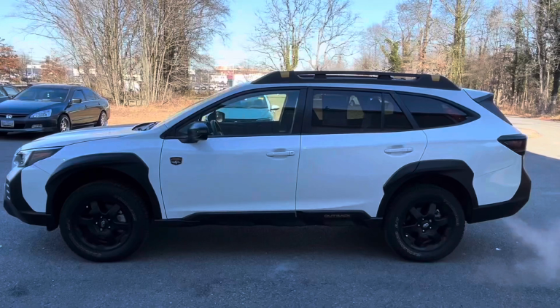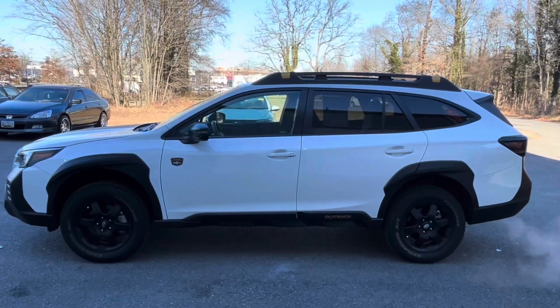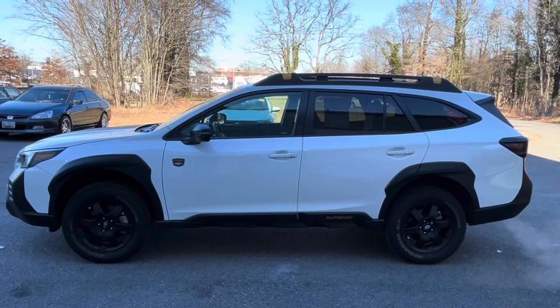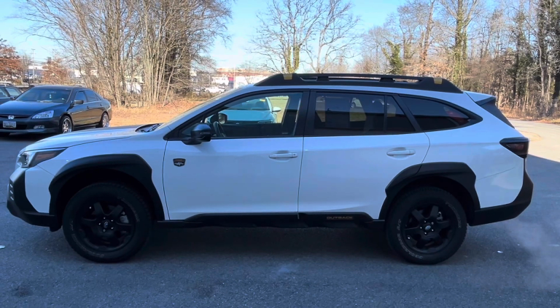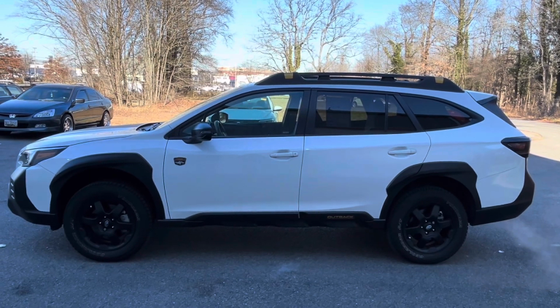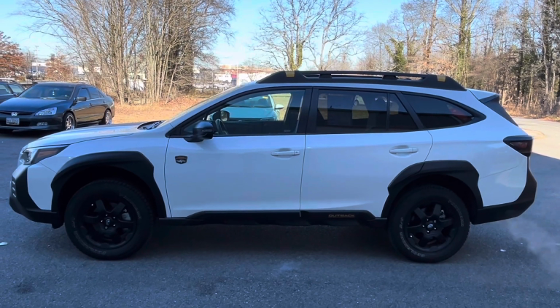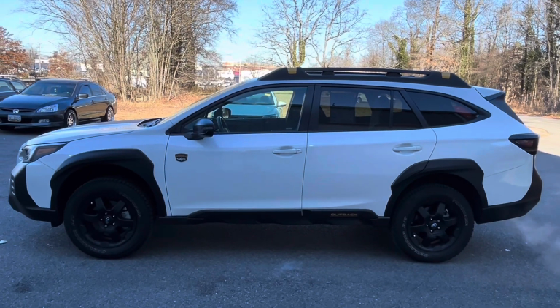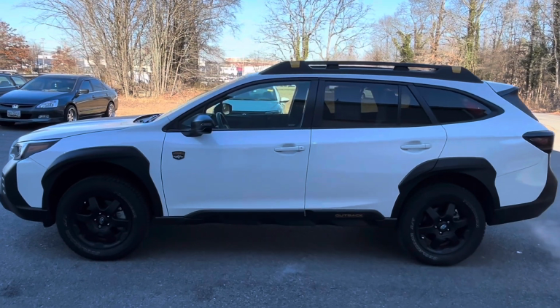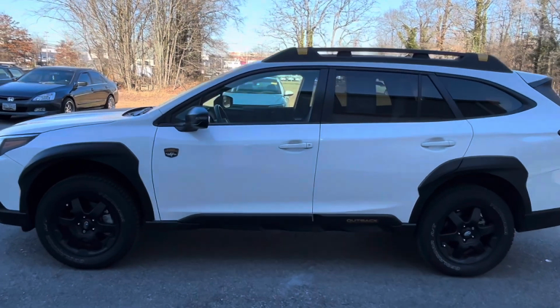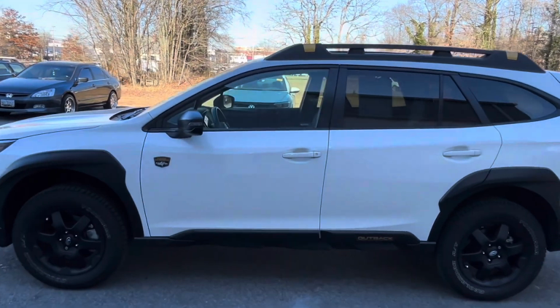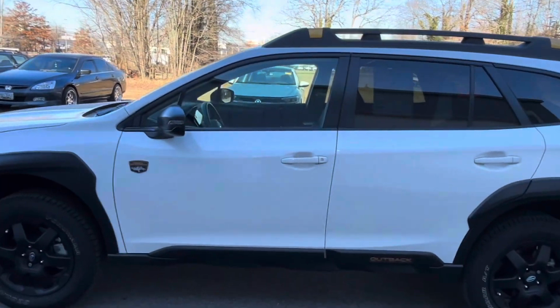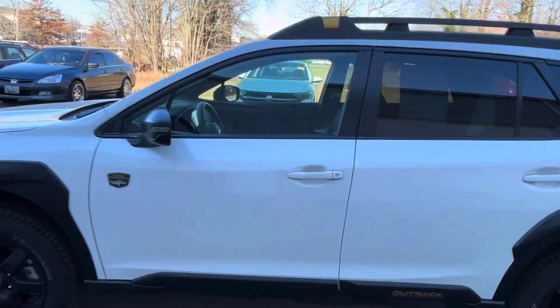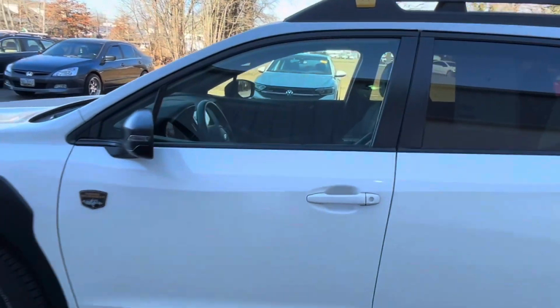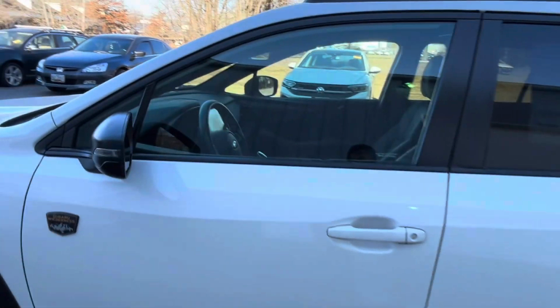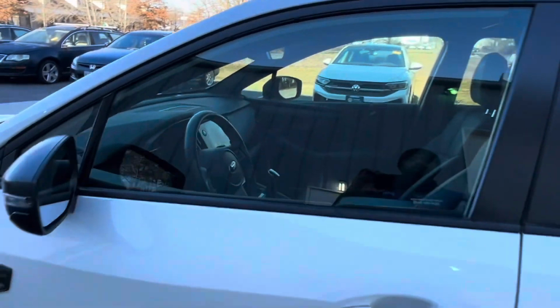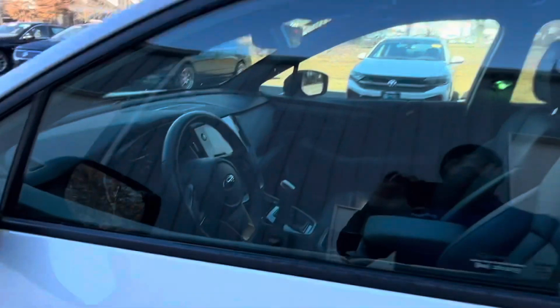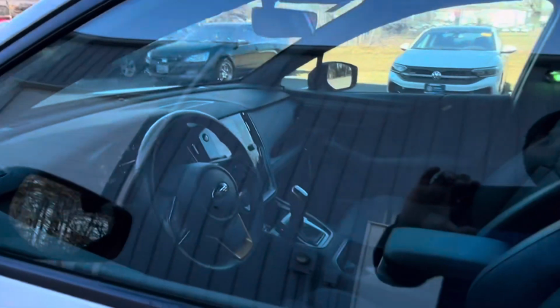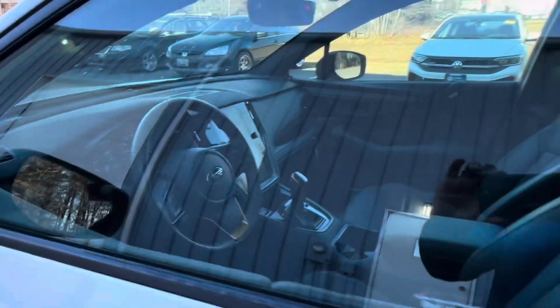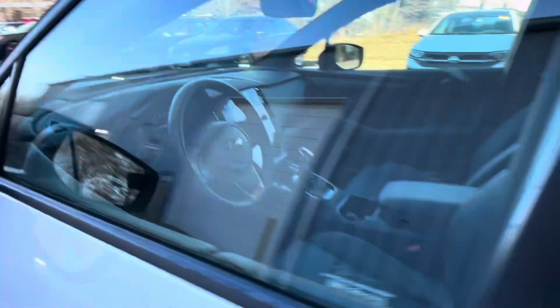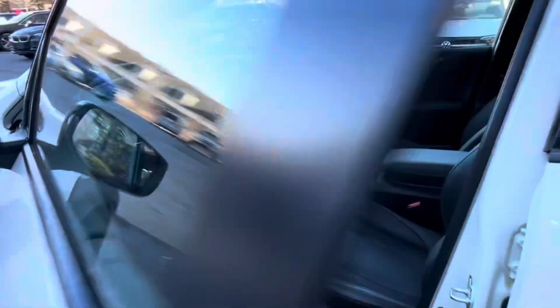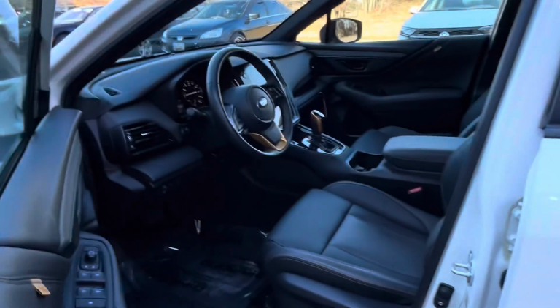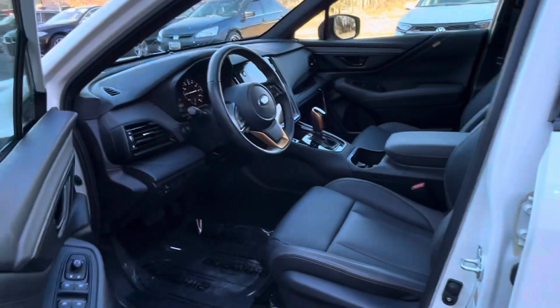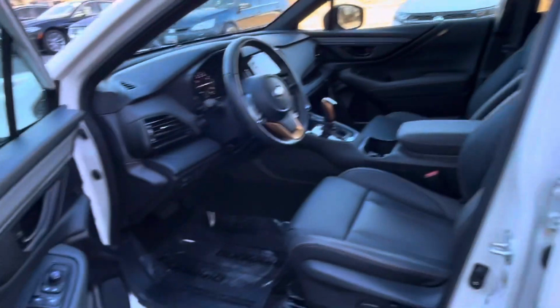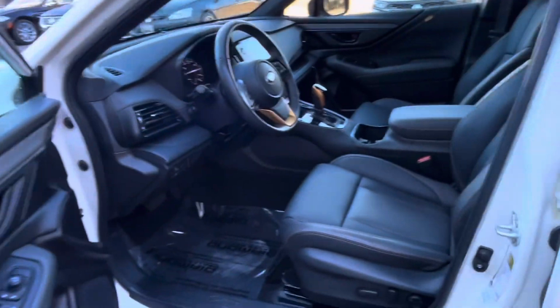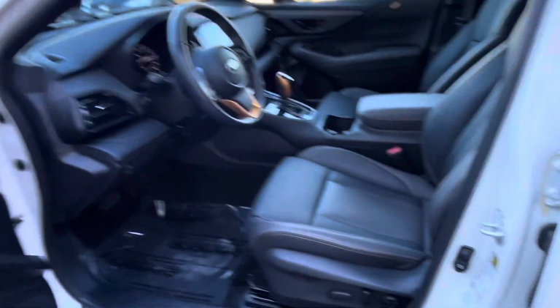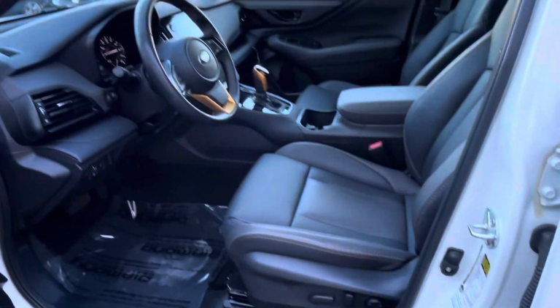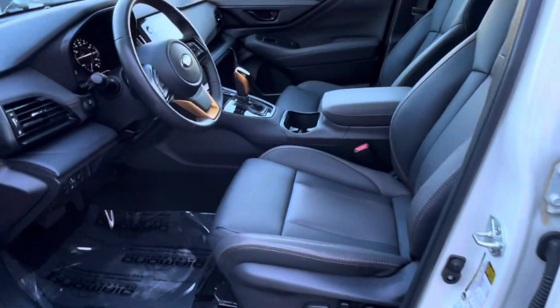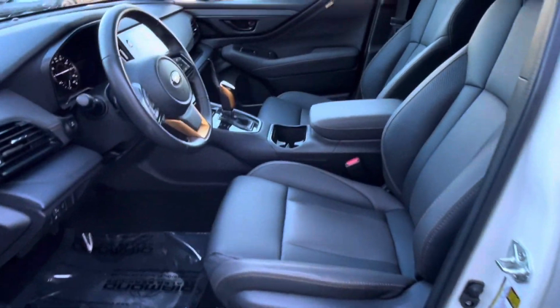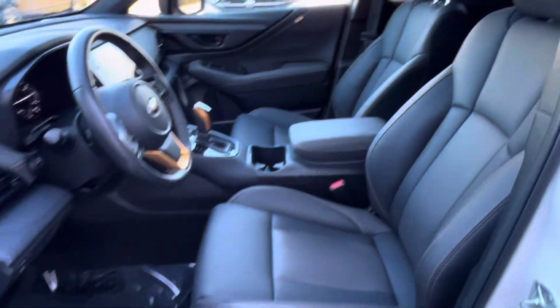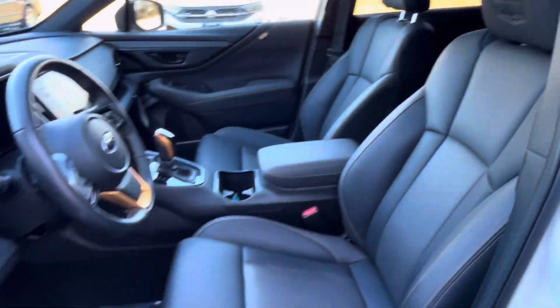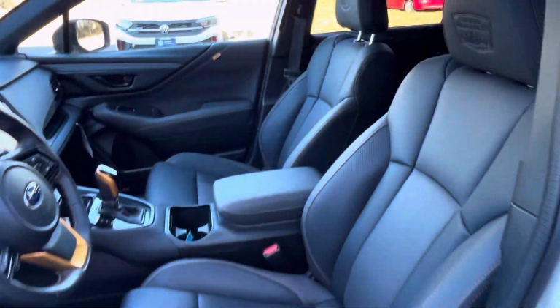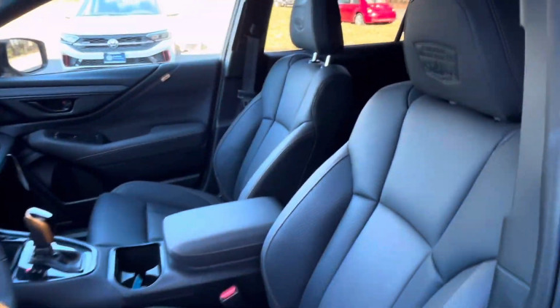The 2023 Subaru Outback Wilderness is an off-road-oriented variant of Subaru's popular Outback model. Here's a detailed review covering various aspects.